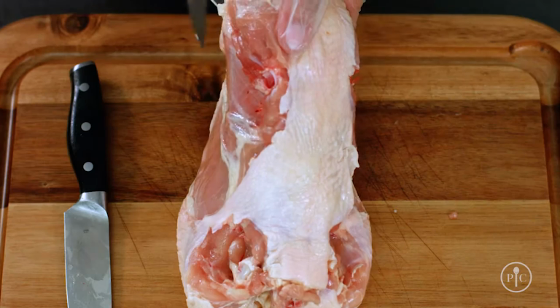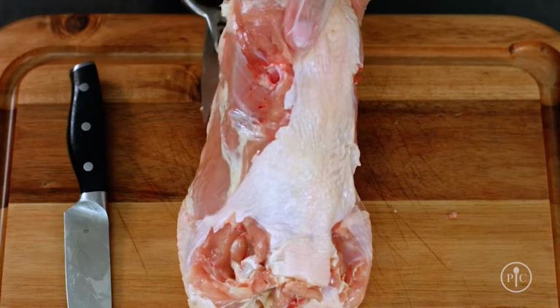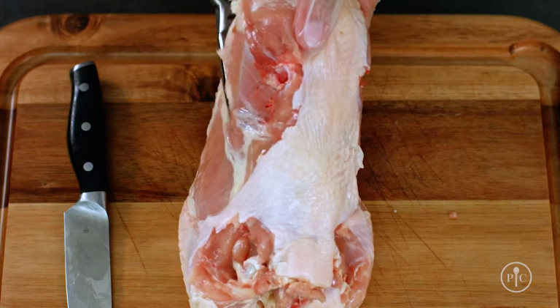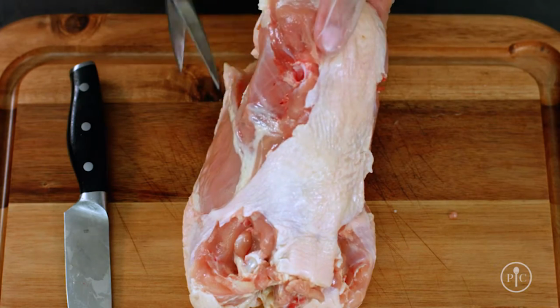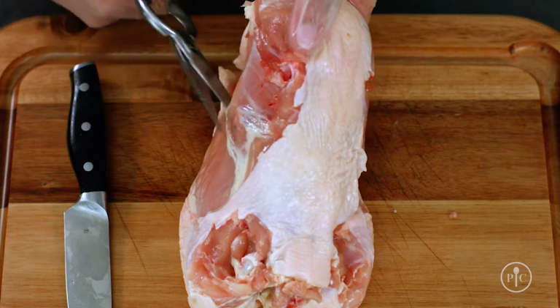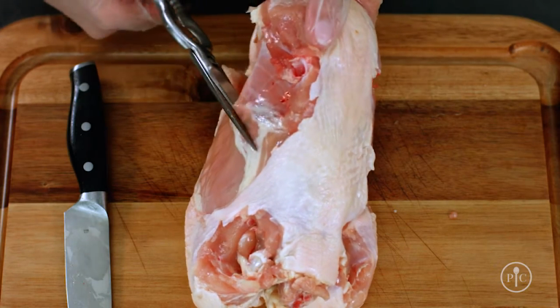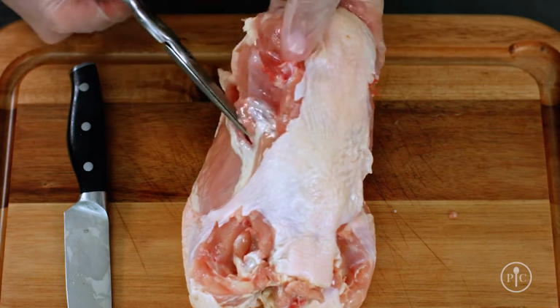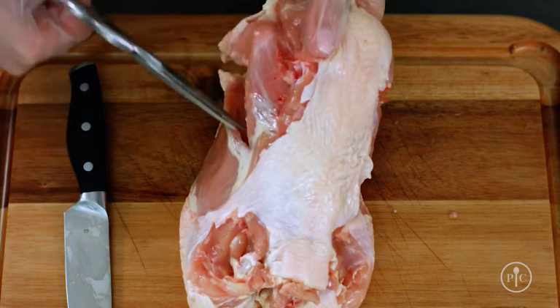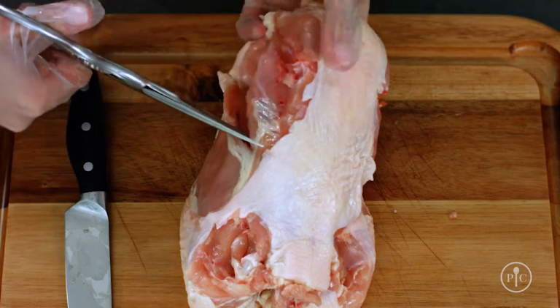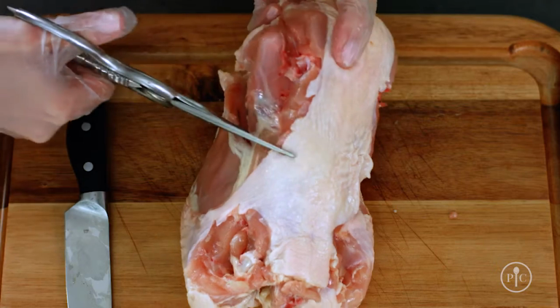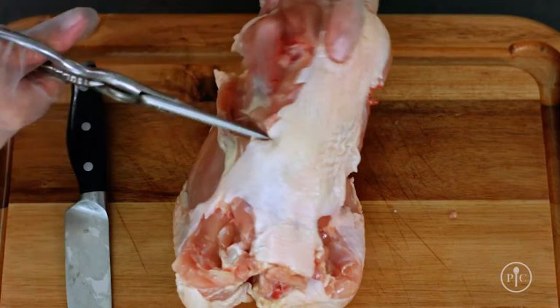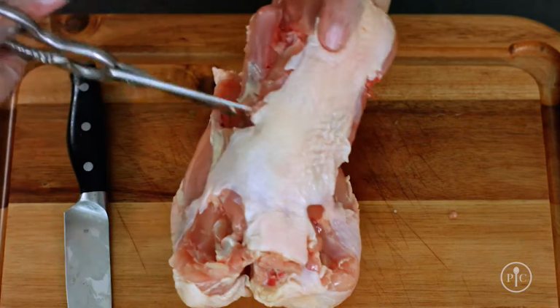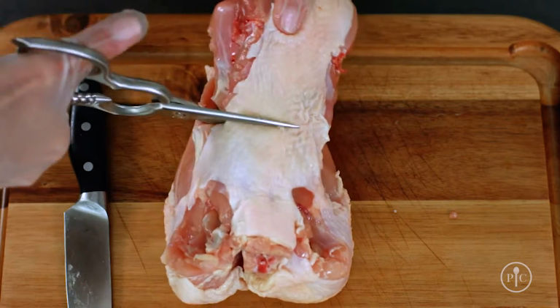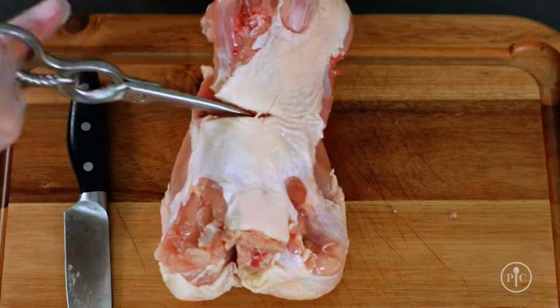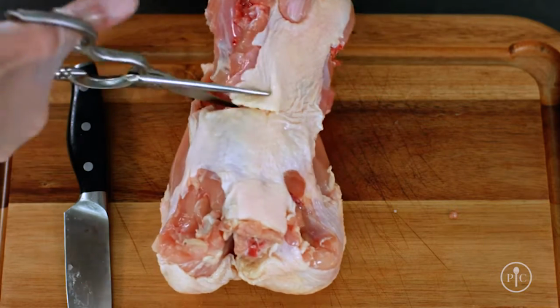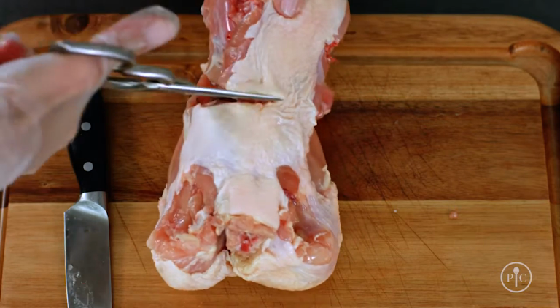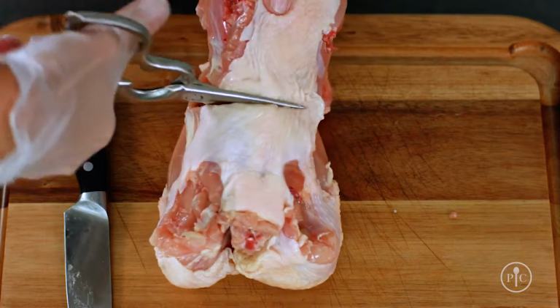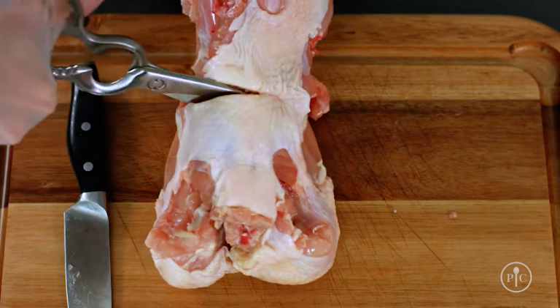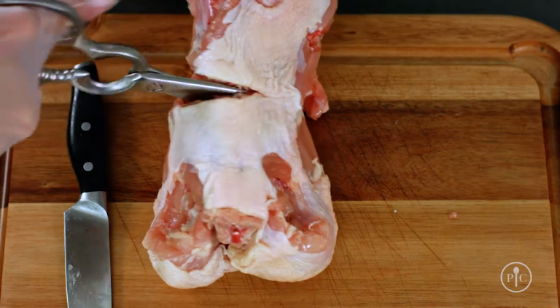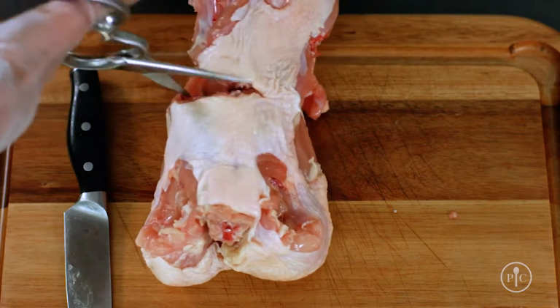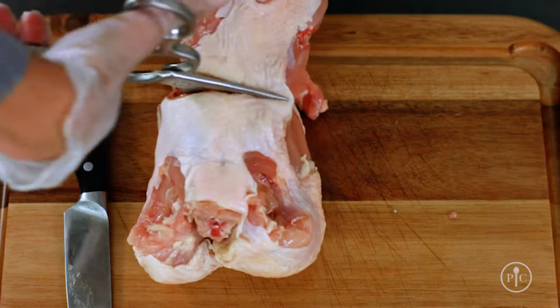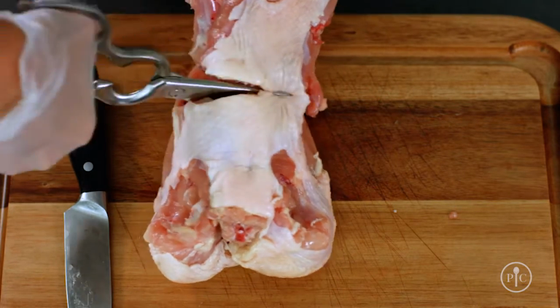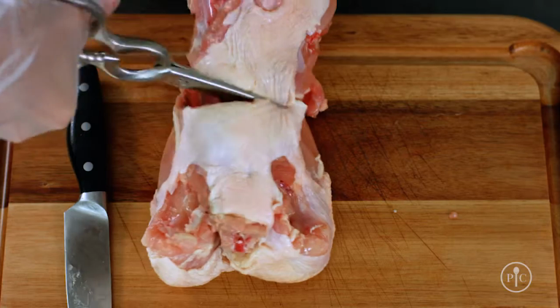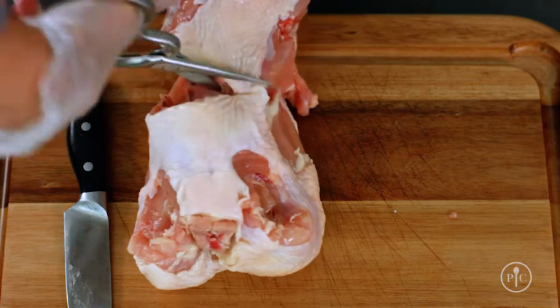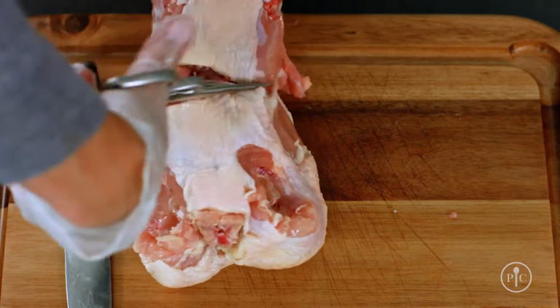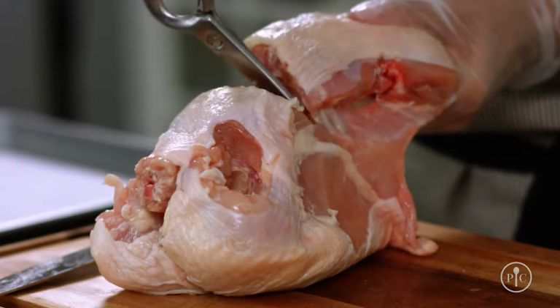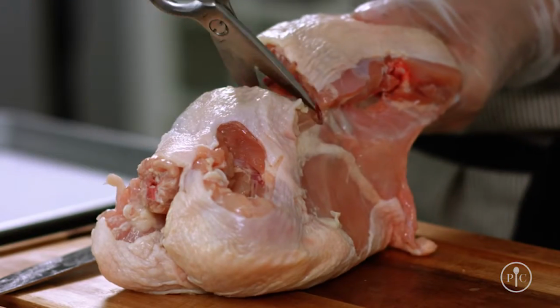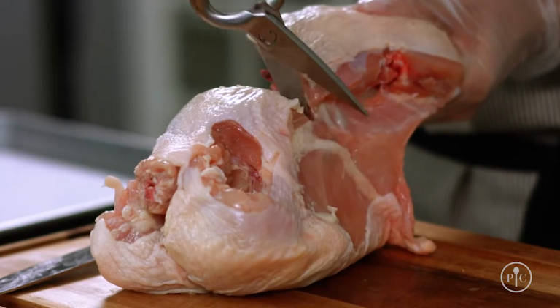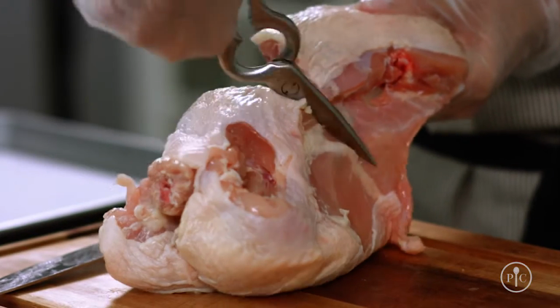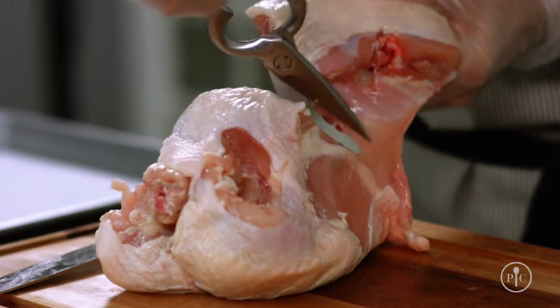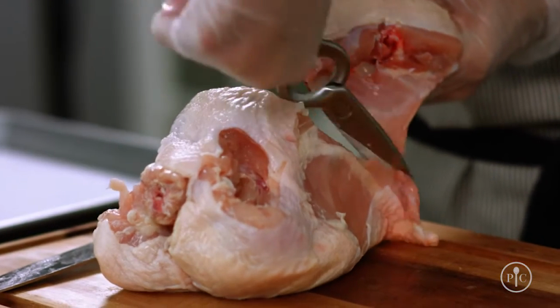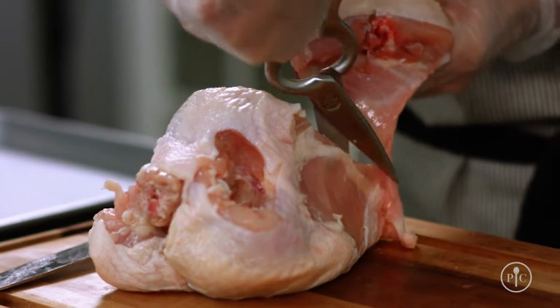Now I'm going to remove the backbone by cutting along the underside of the breasts. This is going to make the chicken stable and easier to handle. I'm going to be cutting through some cartilage and bones, so kitchen shears will really help.